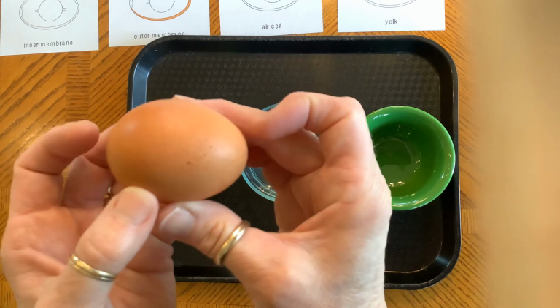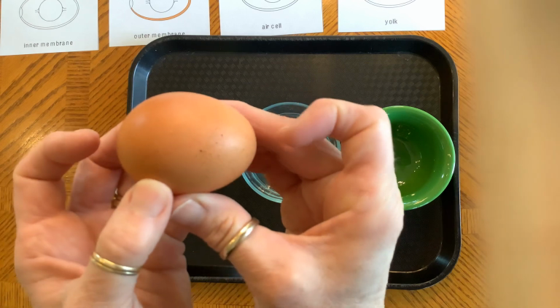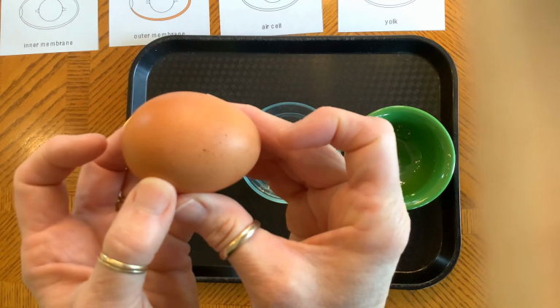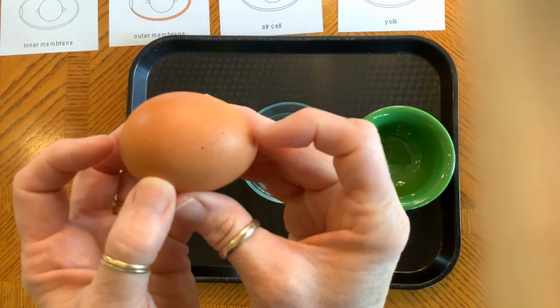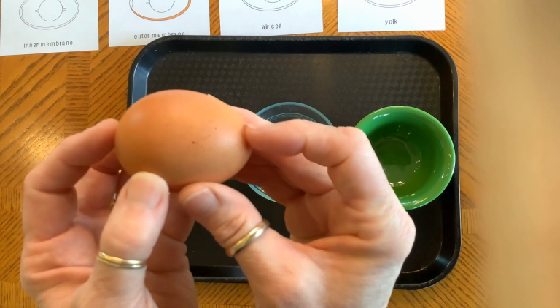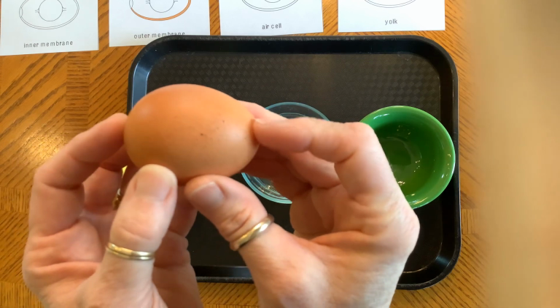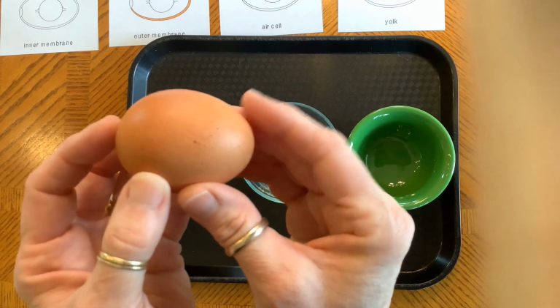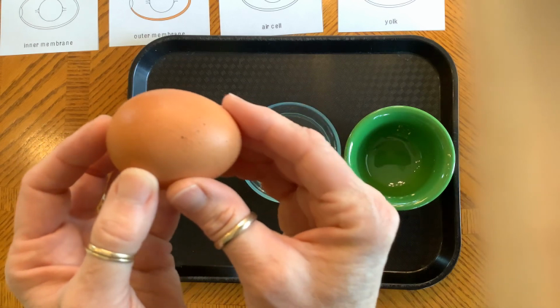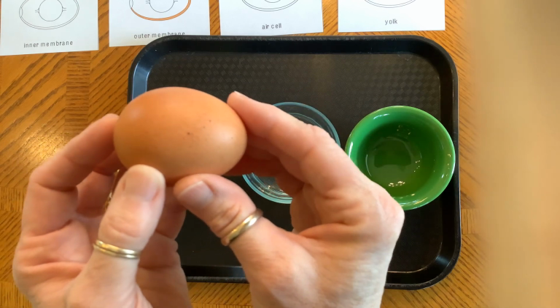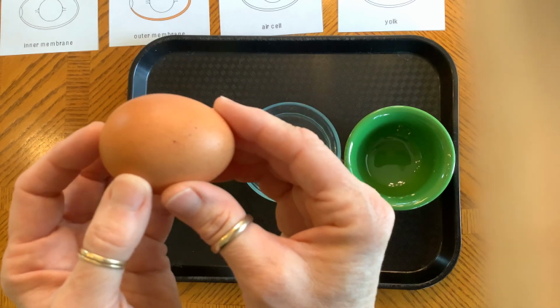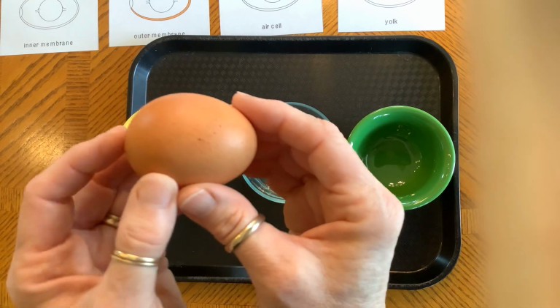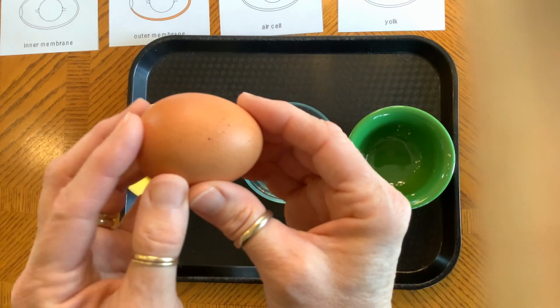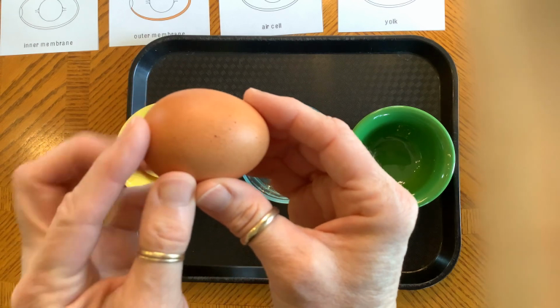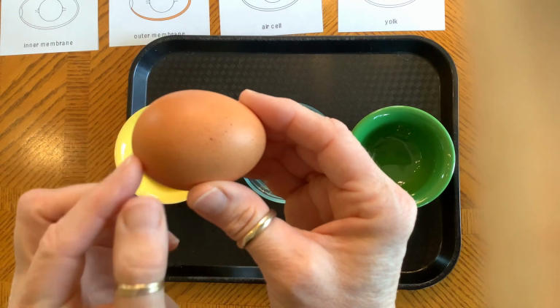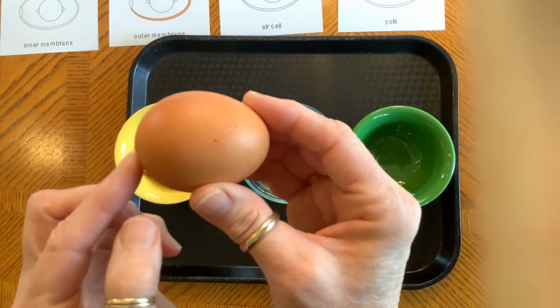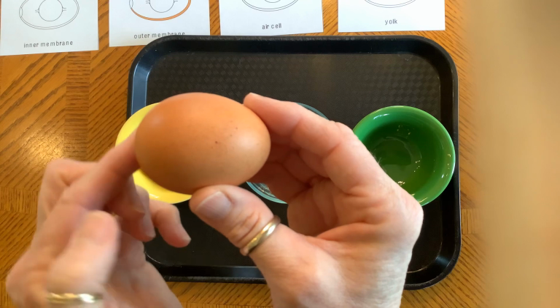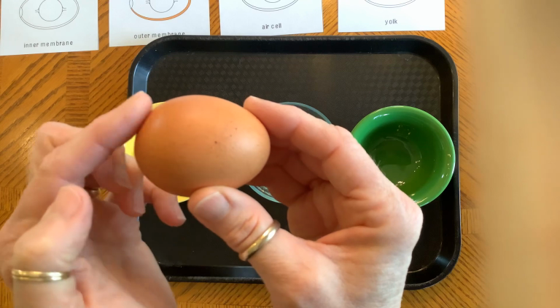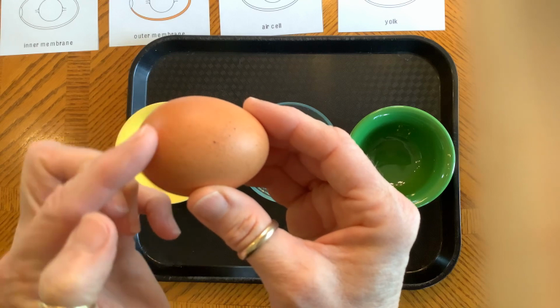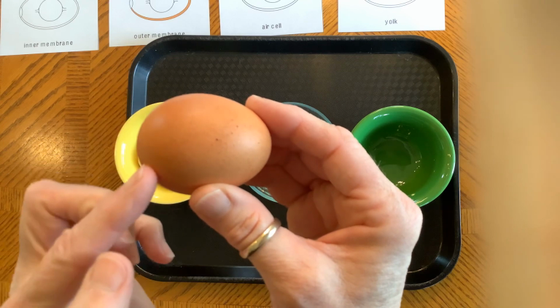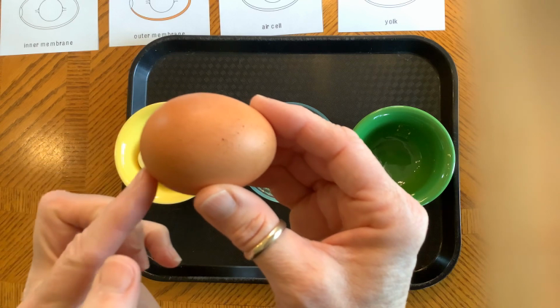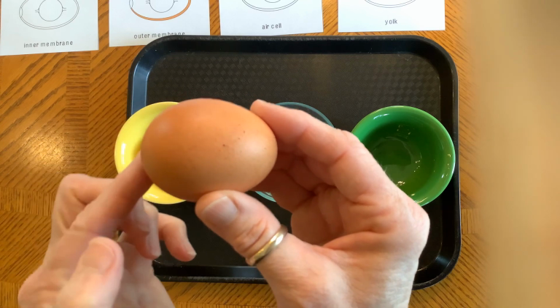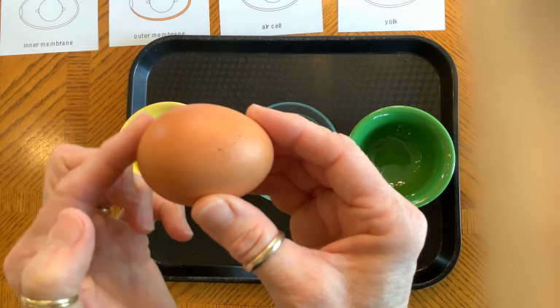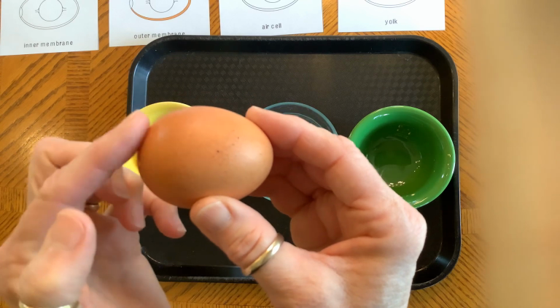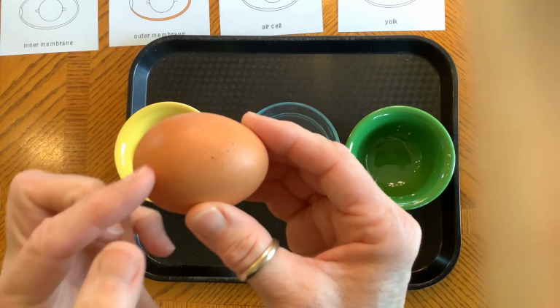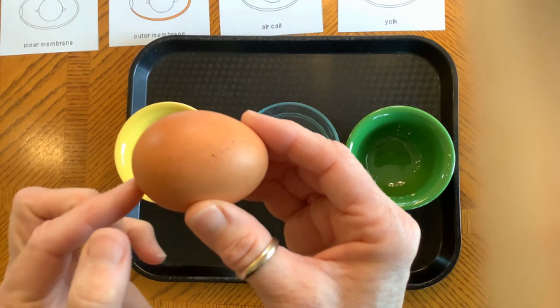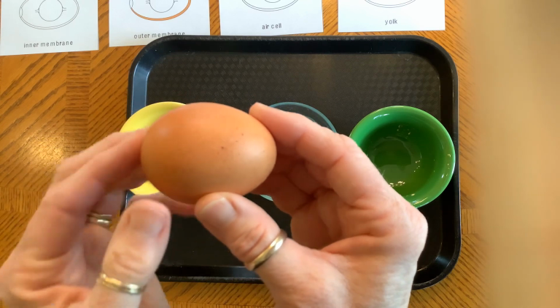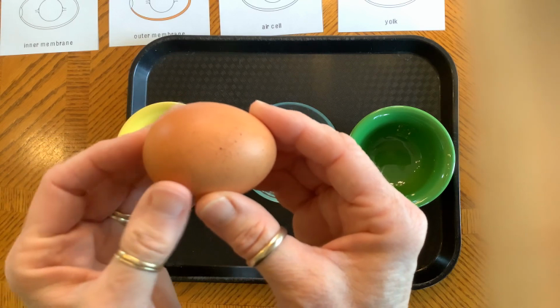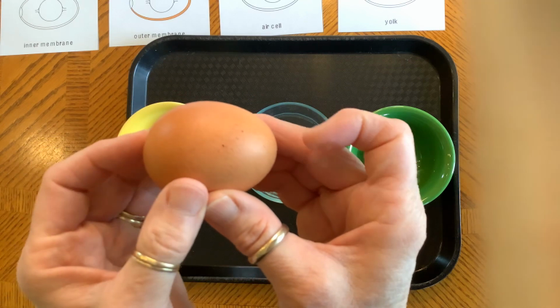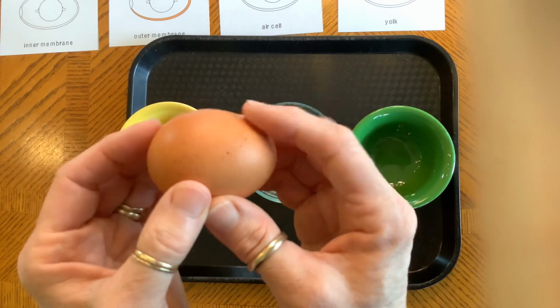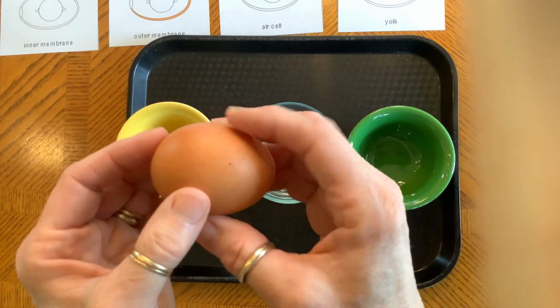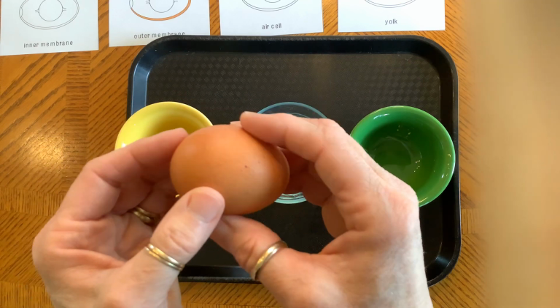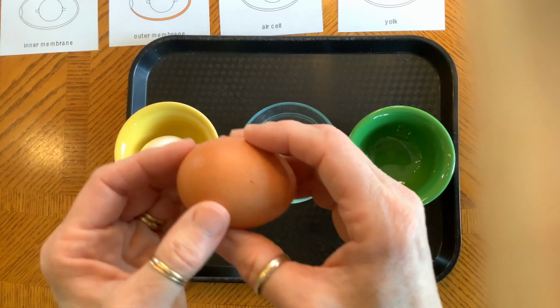What we'll find inside — hopefully it'll be intact — is the rounder end and an air sac. Let's get cracking.